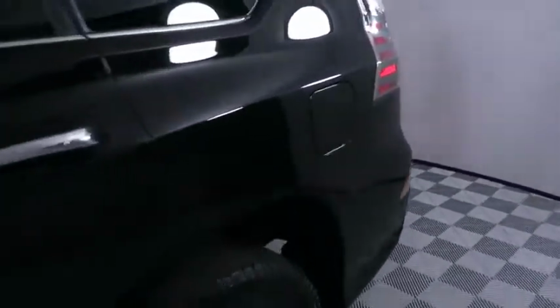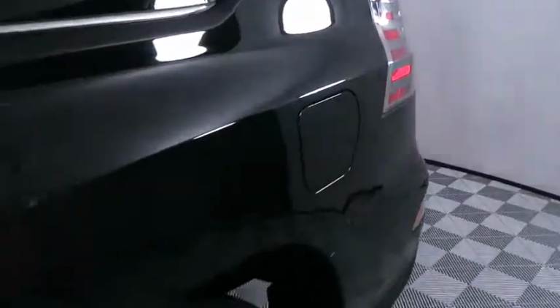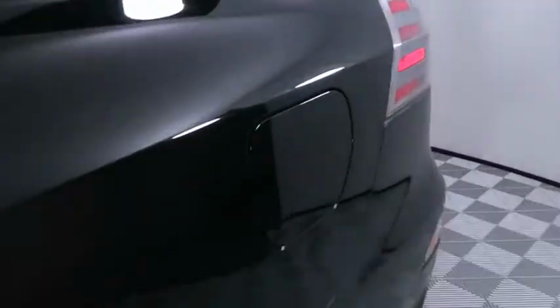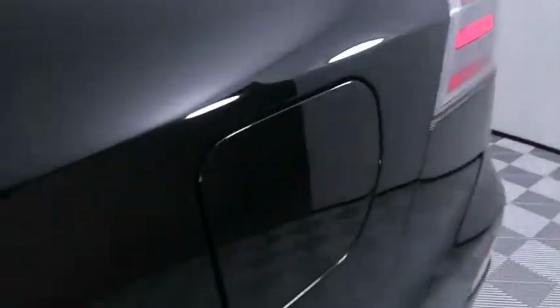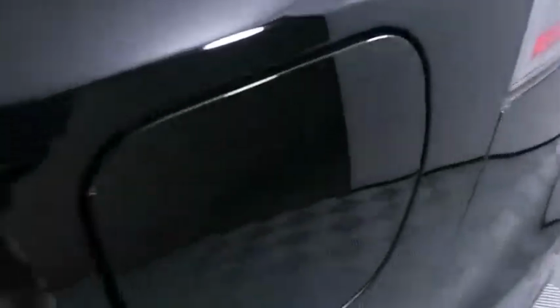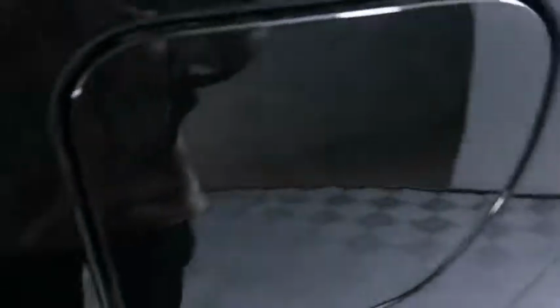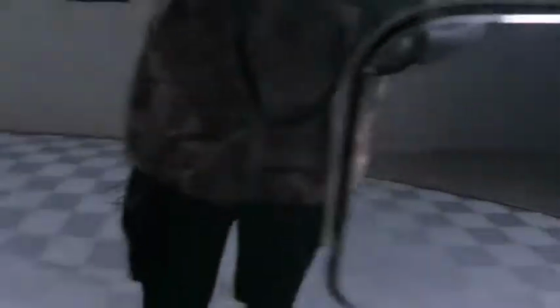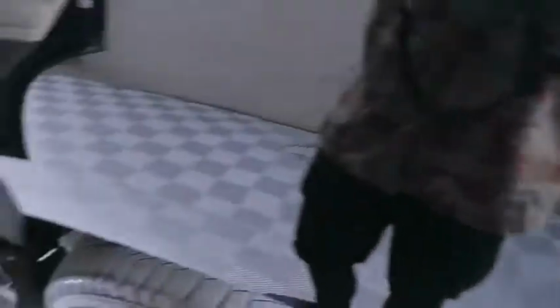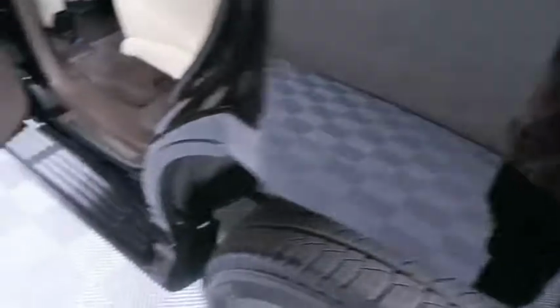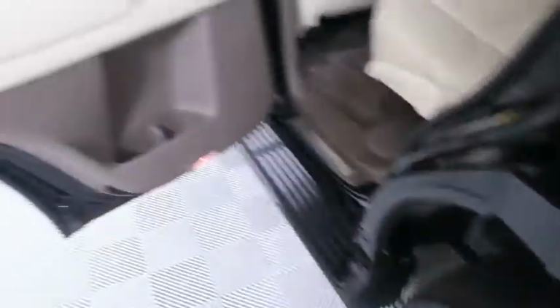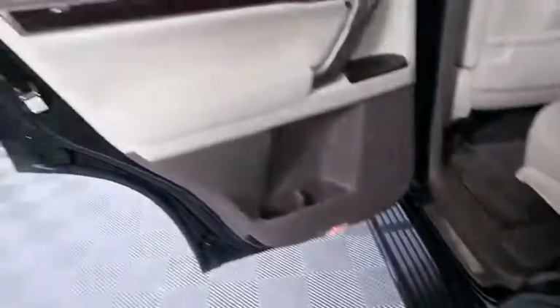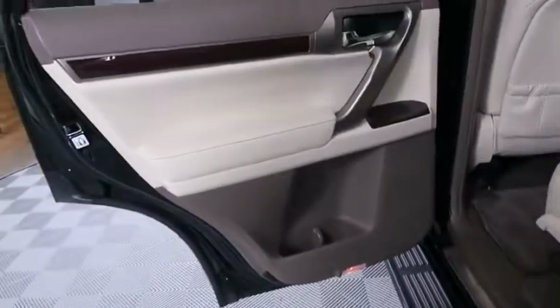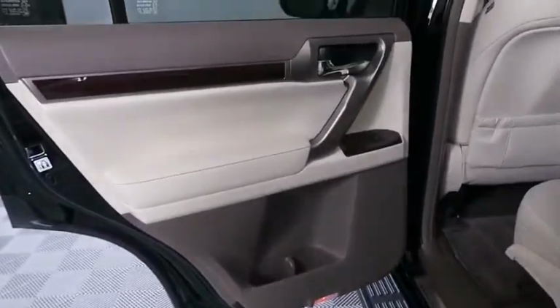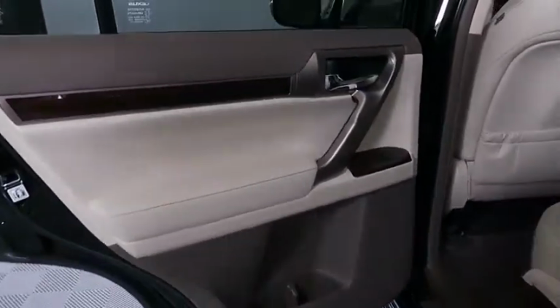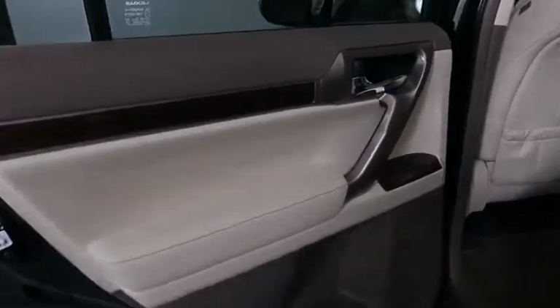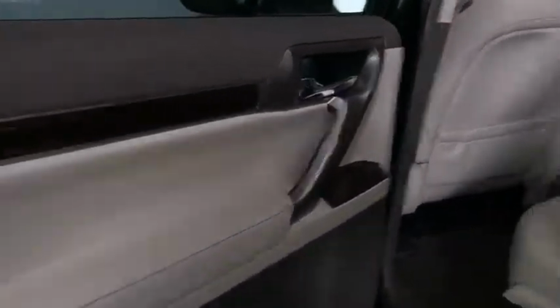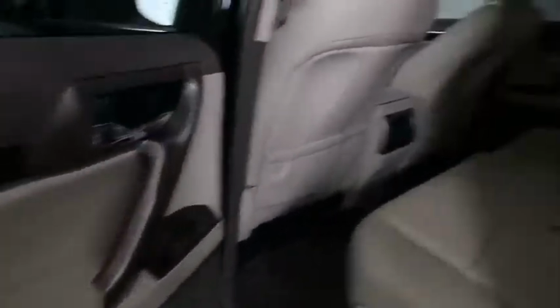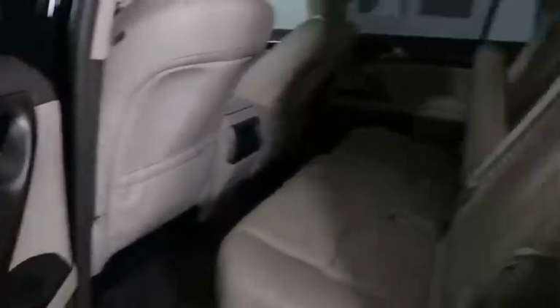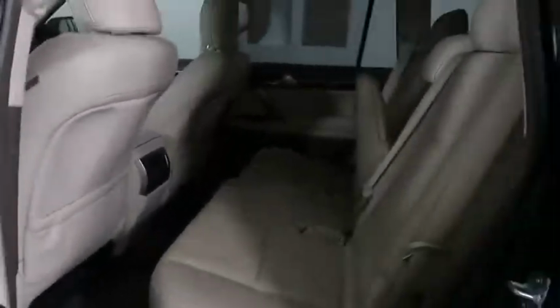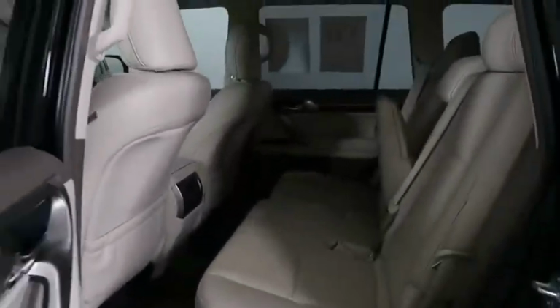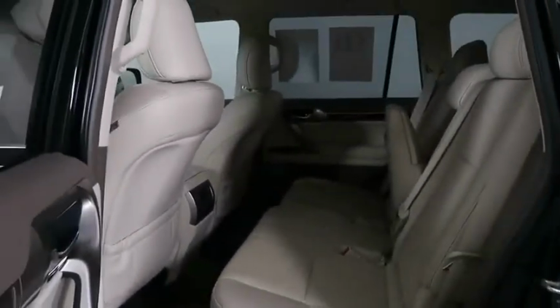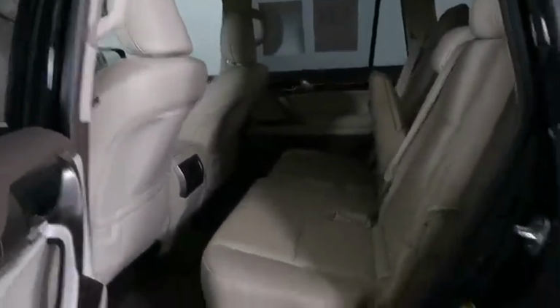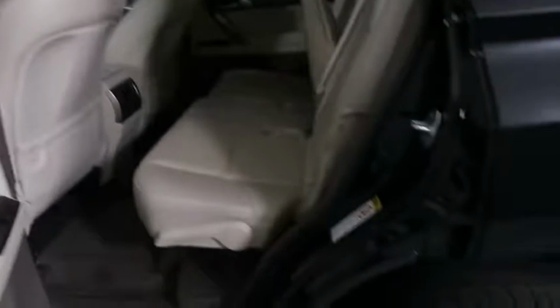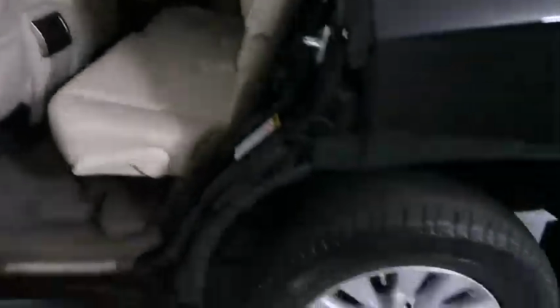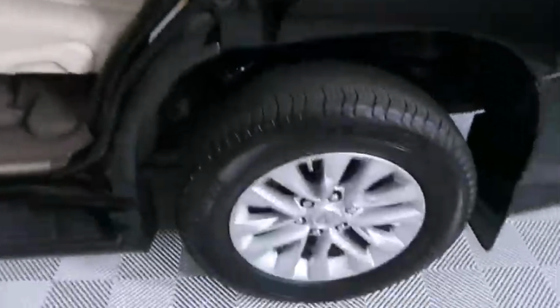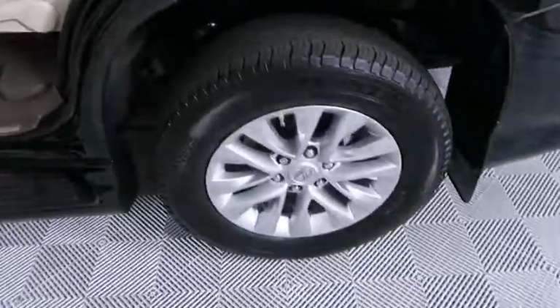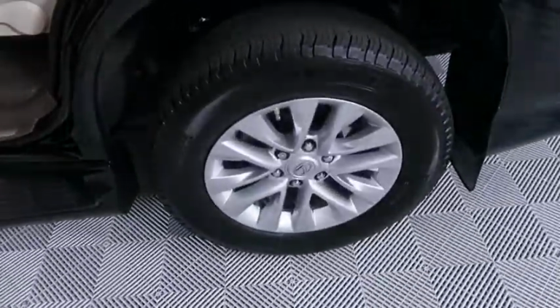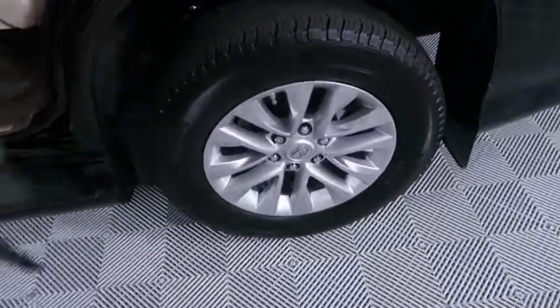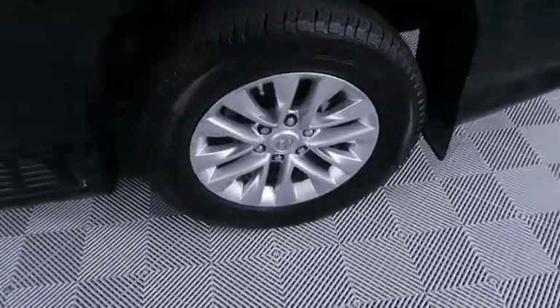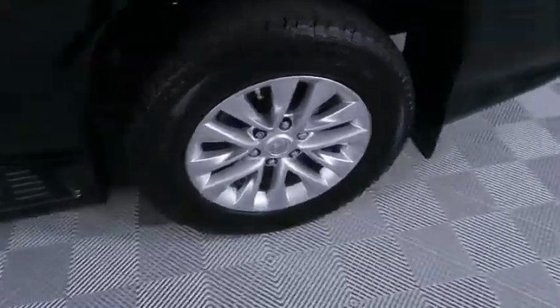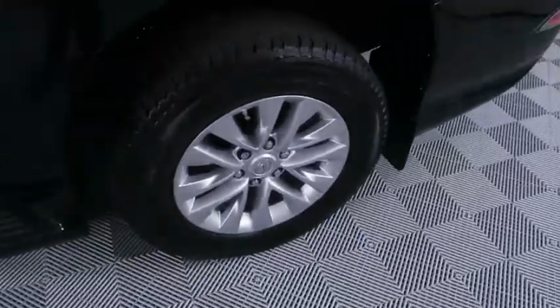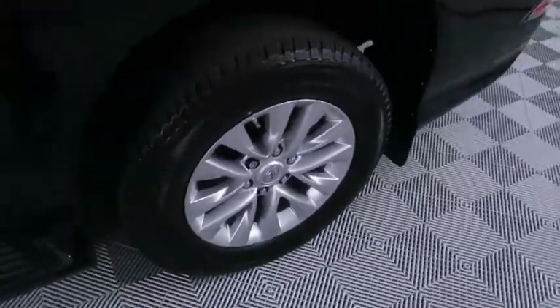This vehicle has less than 40,000 miles. Here are some of this vehicle's great options: backup camera, steering wheel audio controls, power passenger seat, keyless entry, traction control.